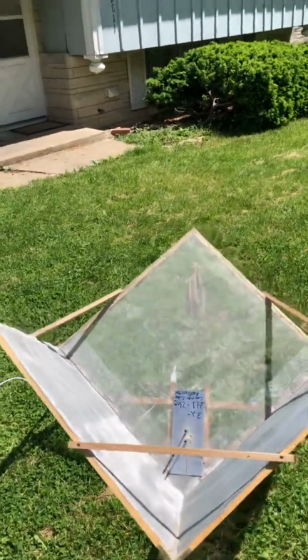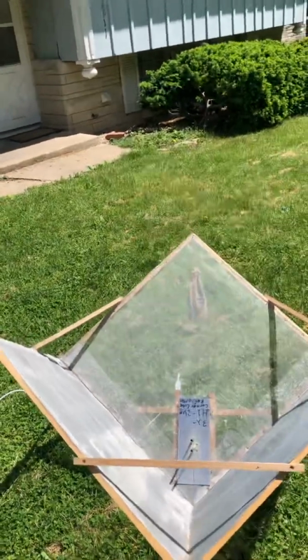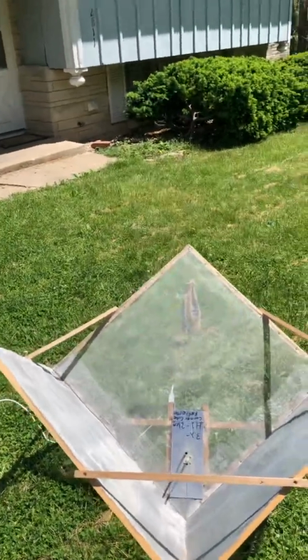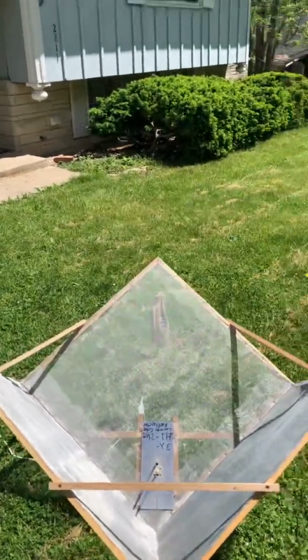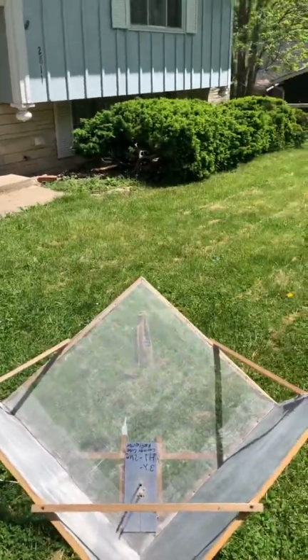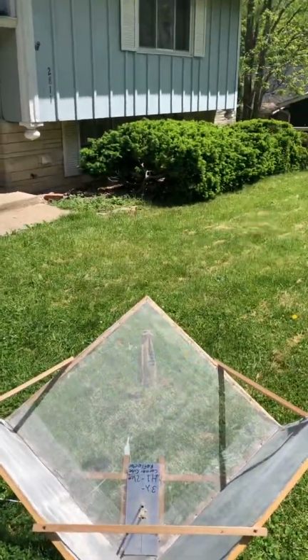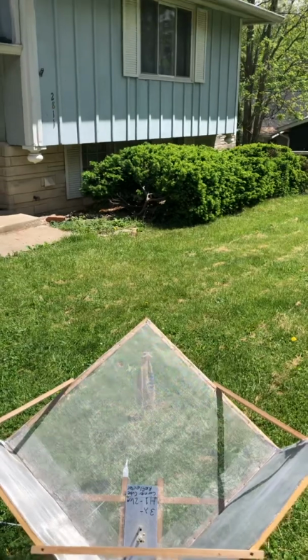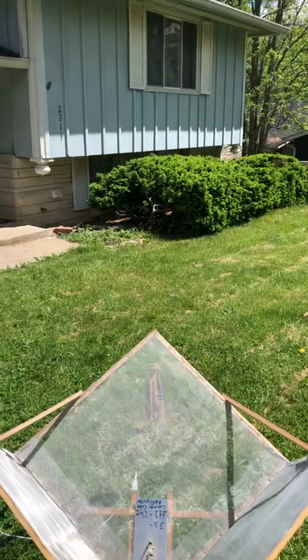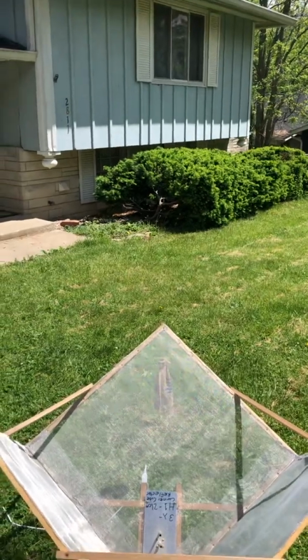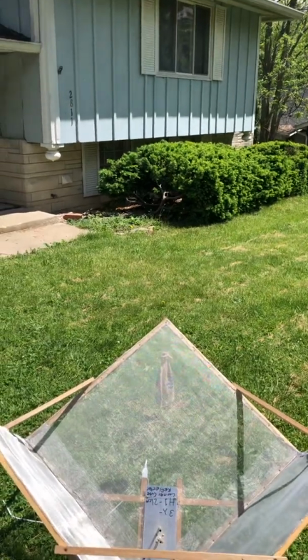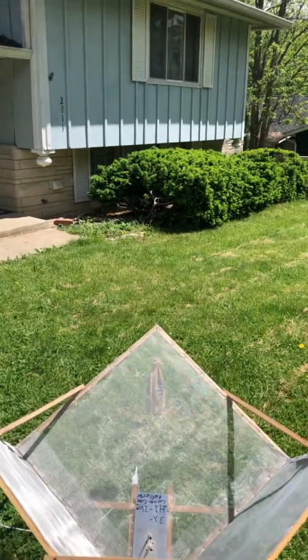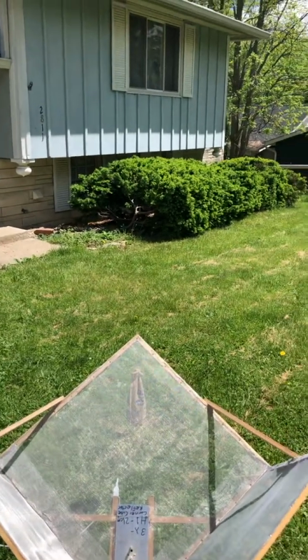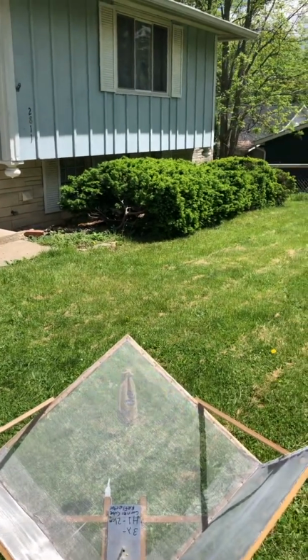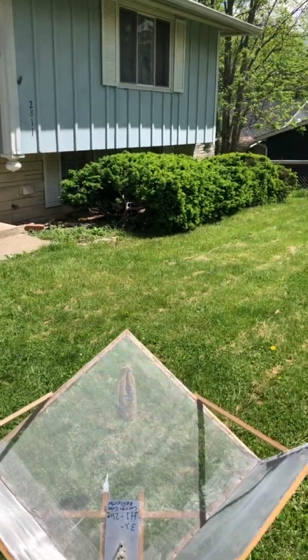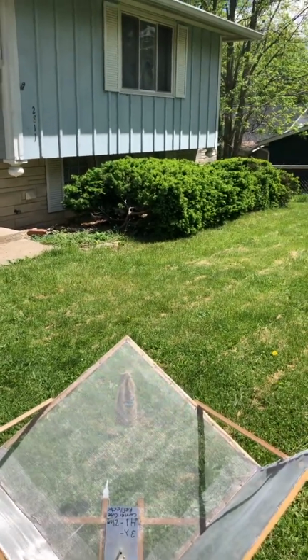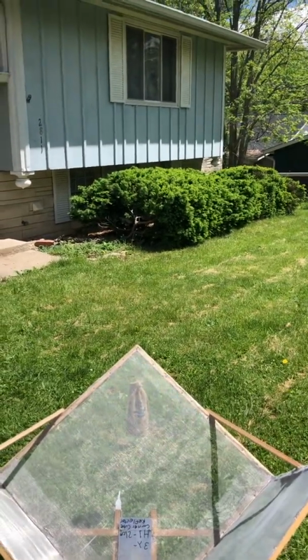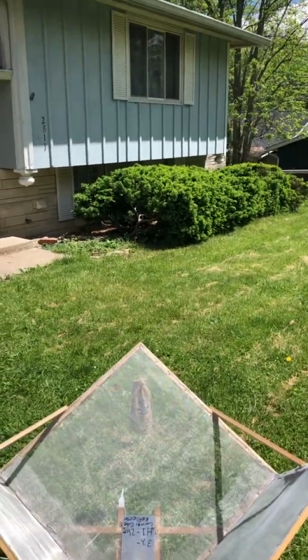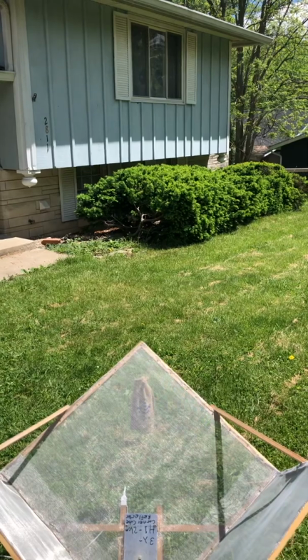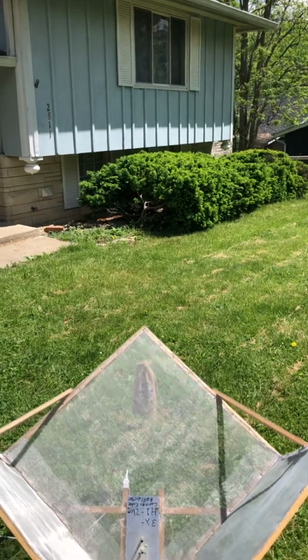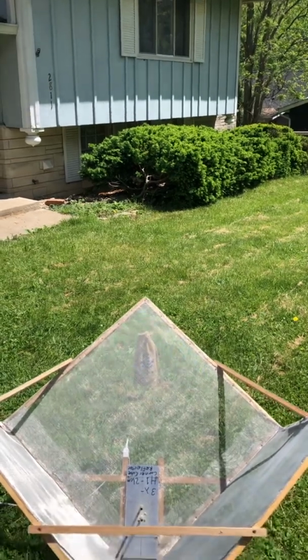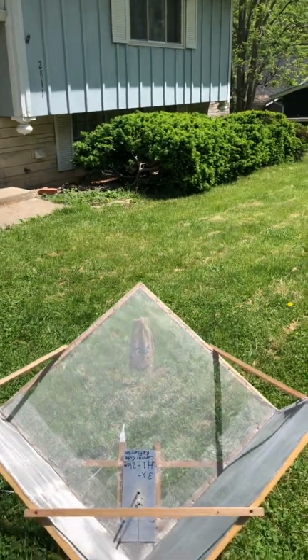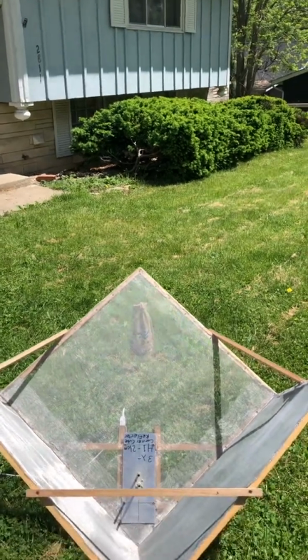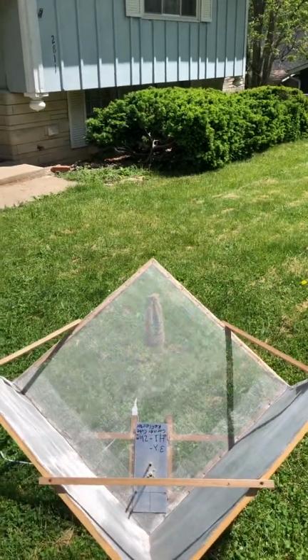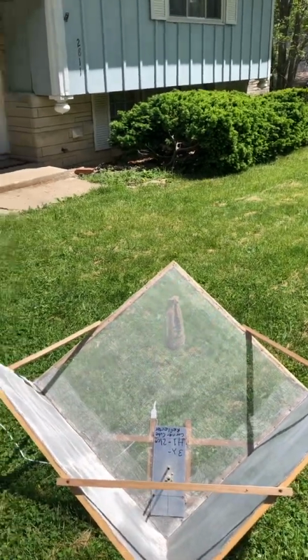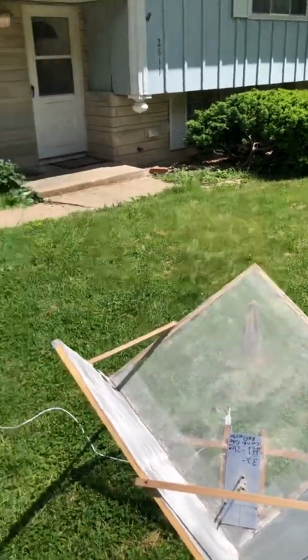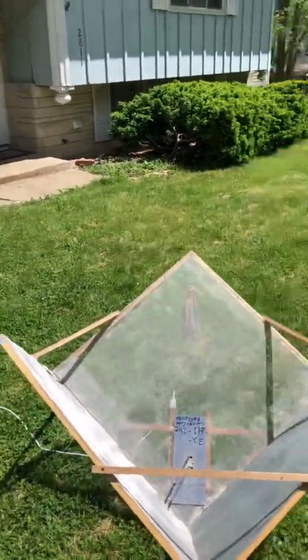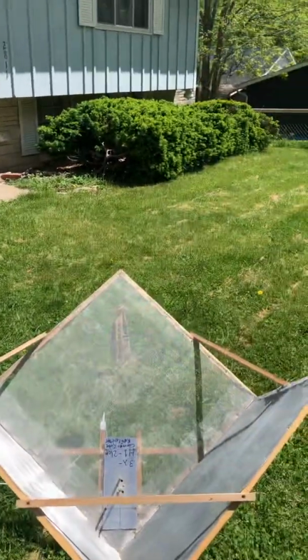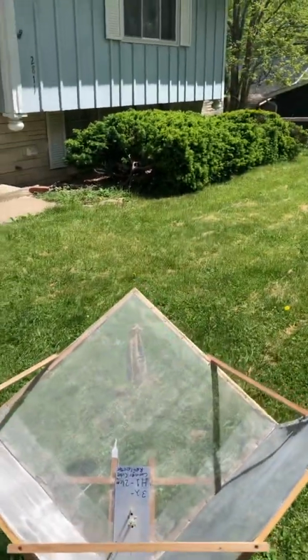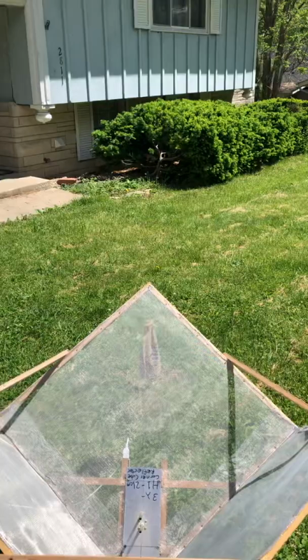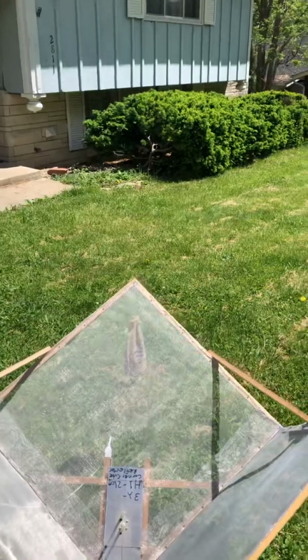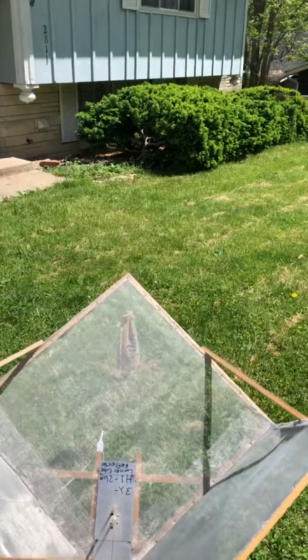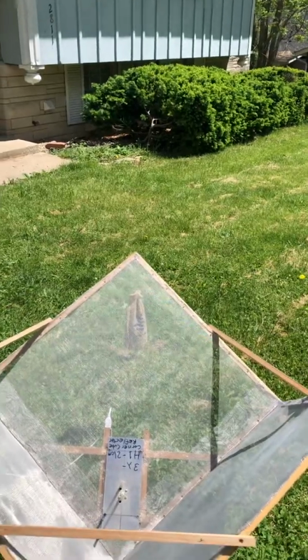Right now the antenna is pointed straight up — looking vertical — and I've got it oriented so it can be adjusted along the plane of the Milky Way, which is vertical at this point in time. I'm going to go through how I do a scan along the plane of the Milky Way.